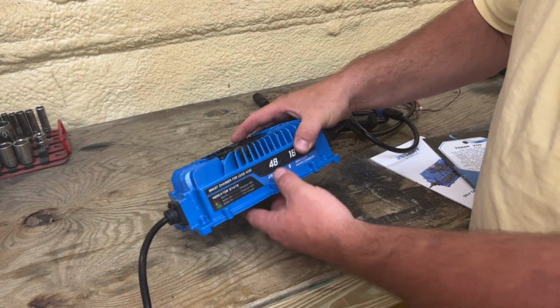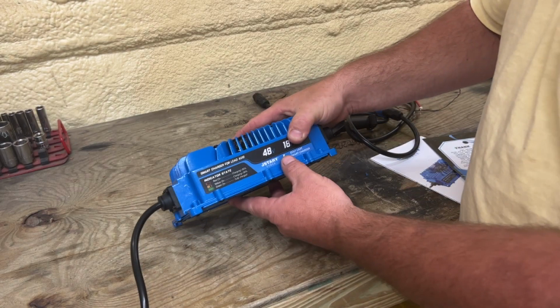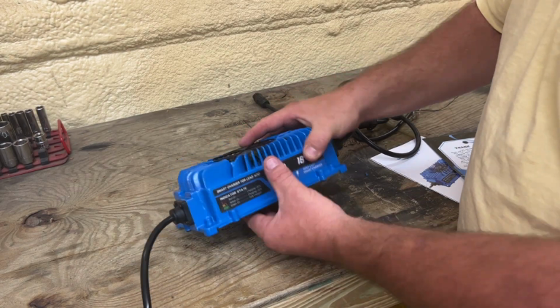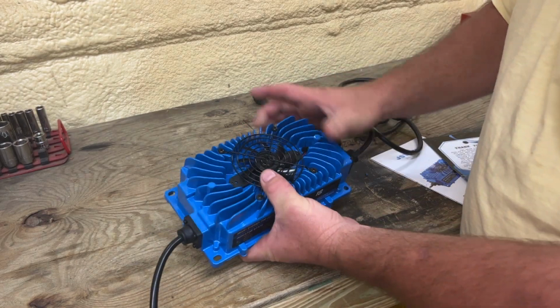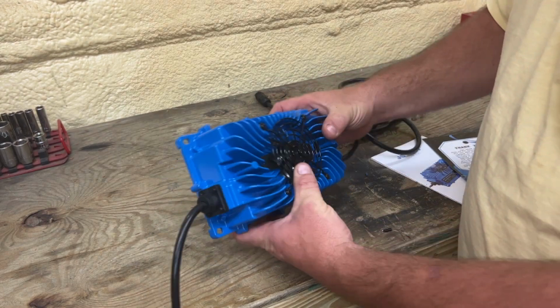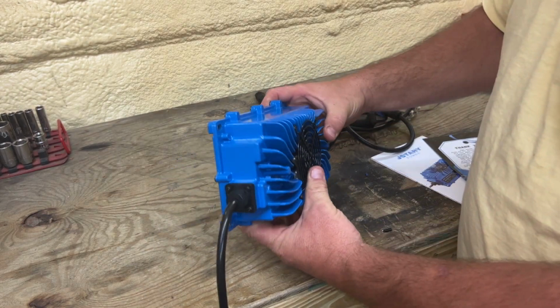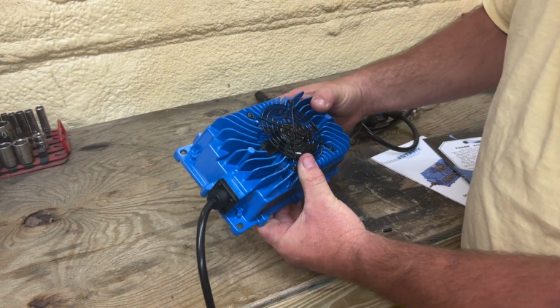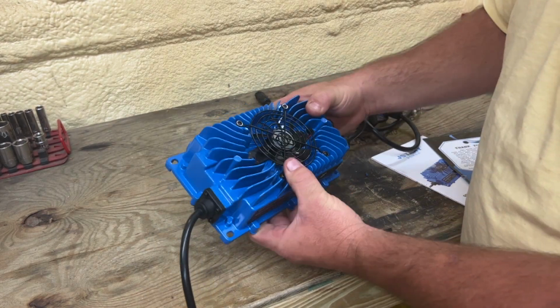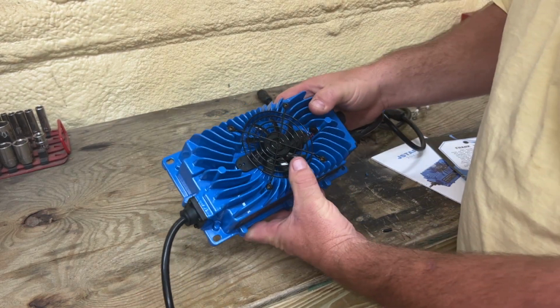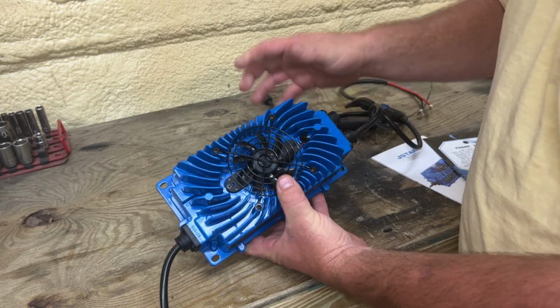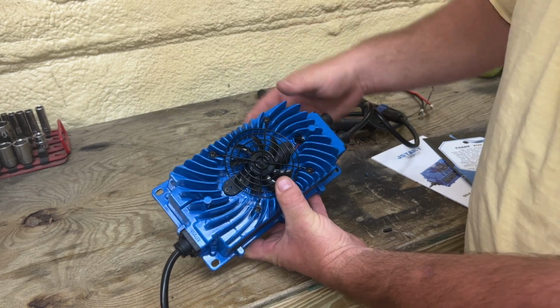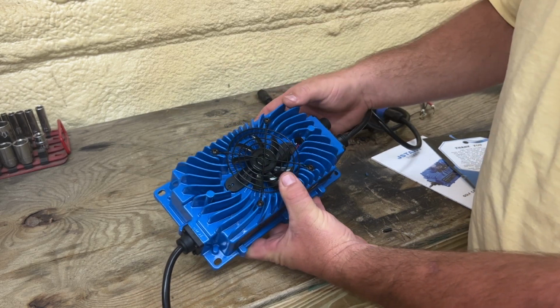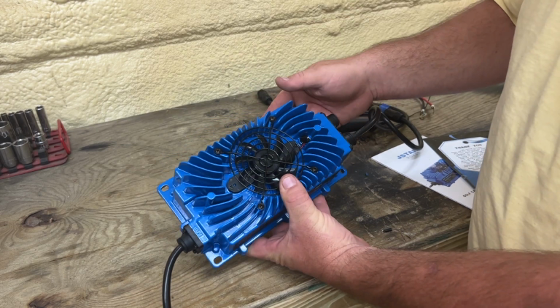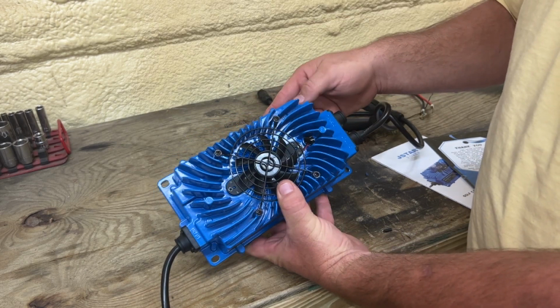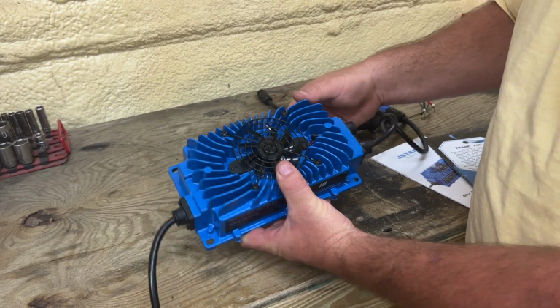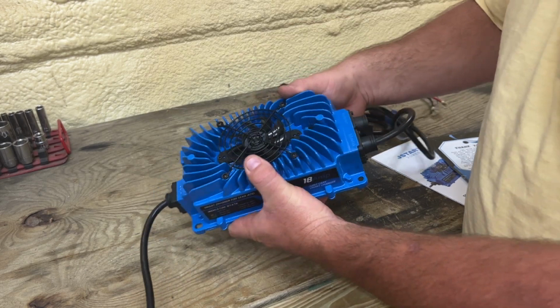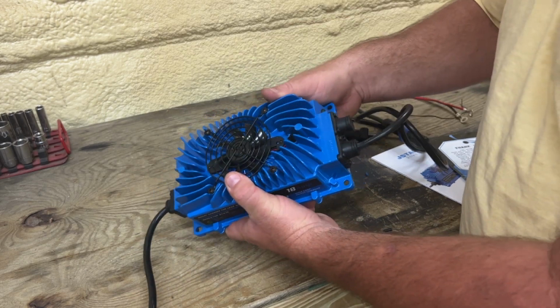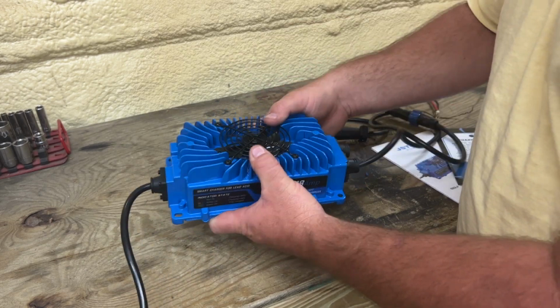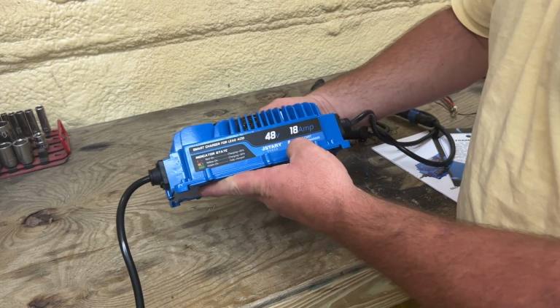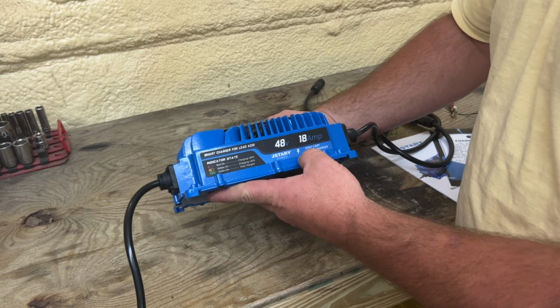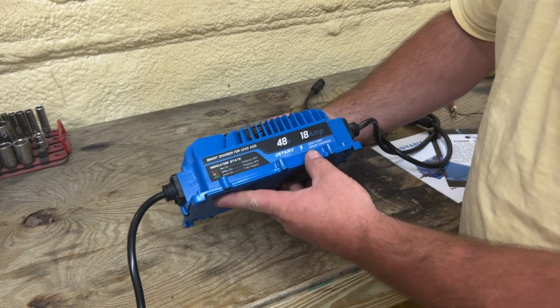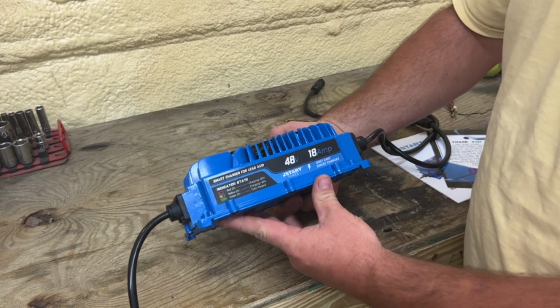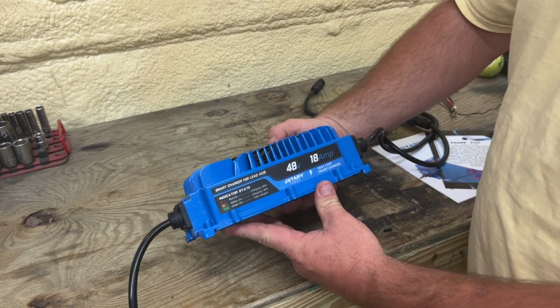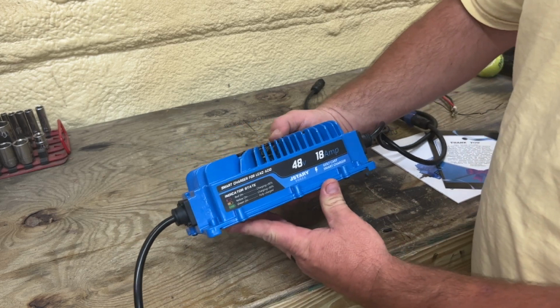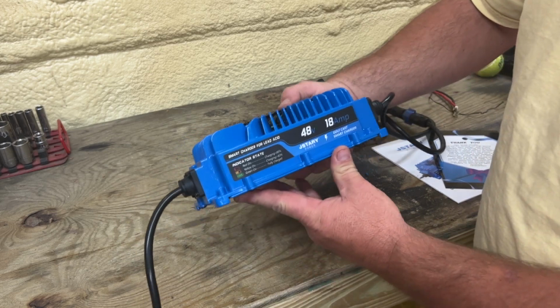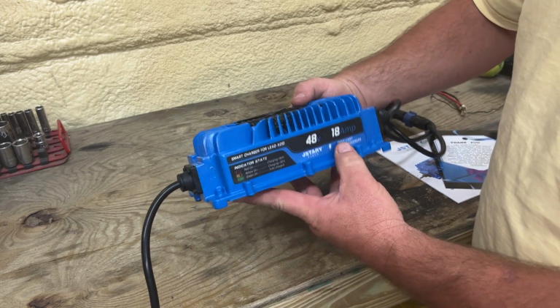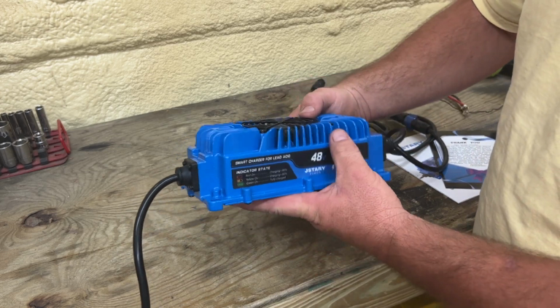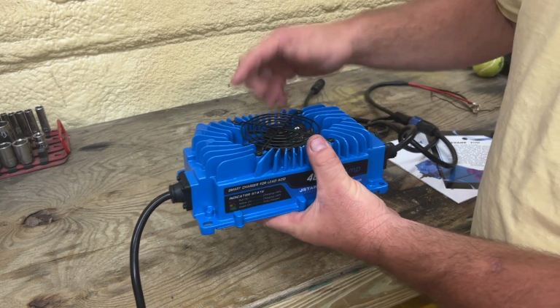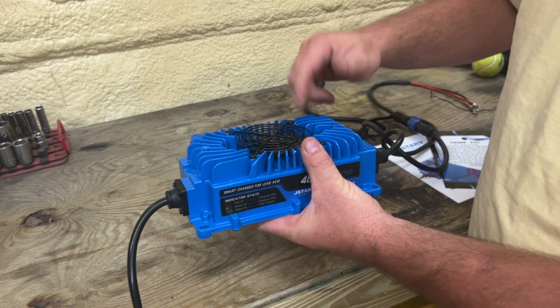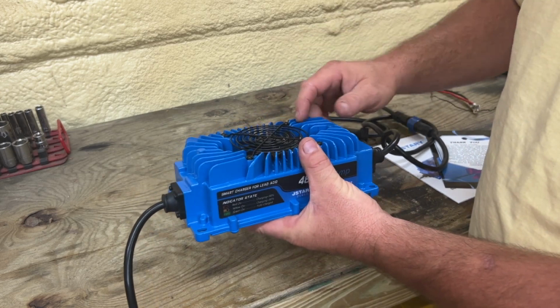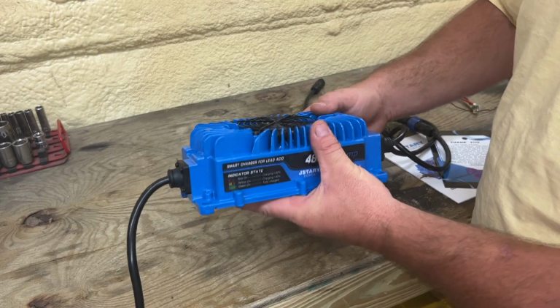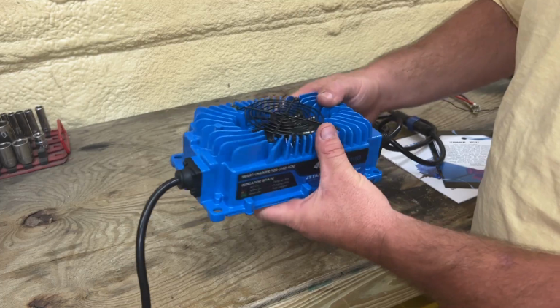This right here is a pretty good charger. I've been using it now for a couple of weeks and I just wanted to make a review video on it and let you guys know my opinion. If you're looking for a battery charger for your golf cart to charge lead acid batteries, I would highly recommend the J-Starry charger.